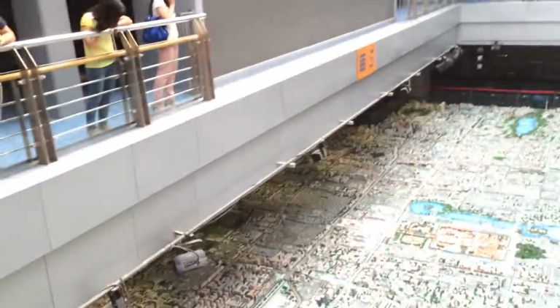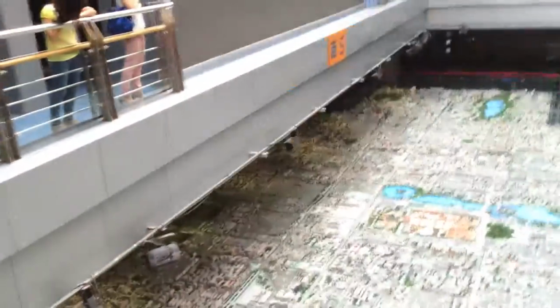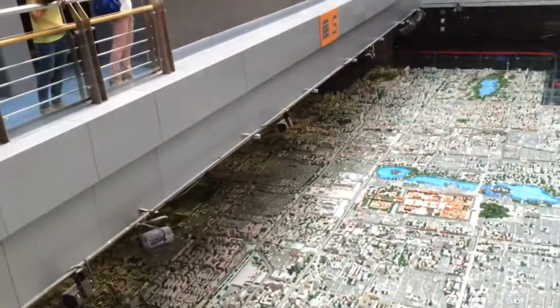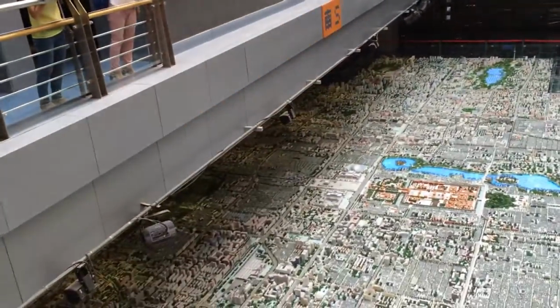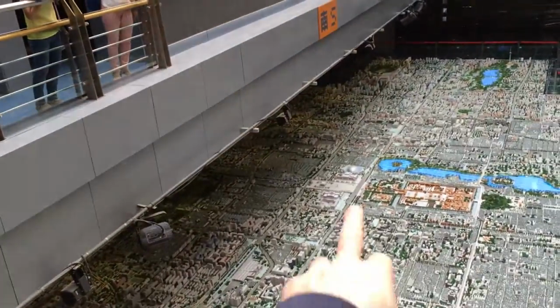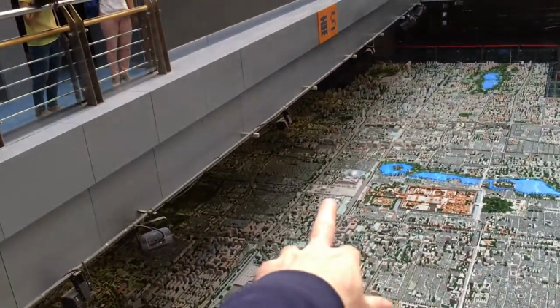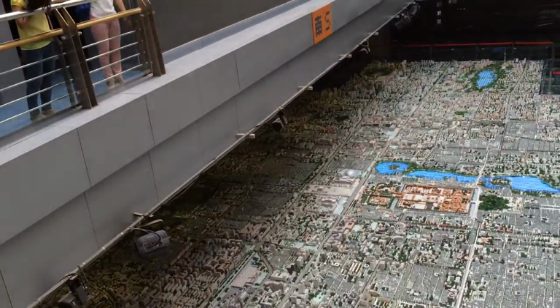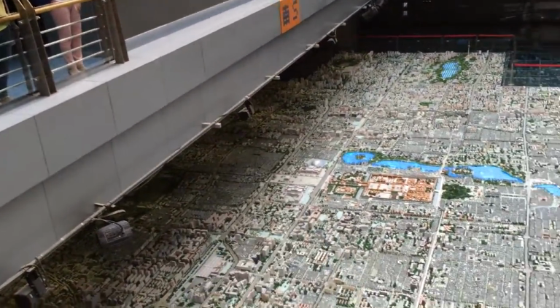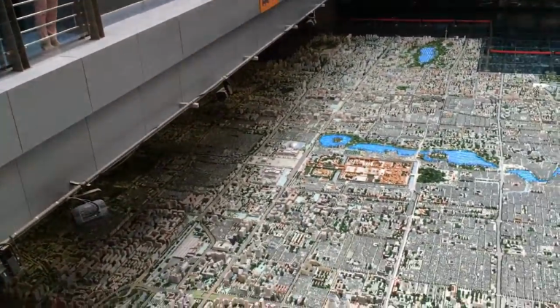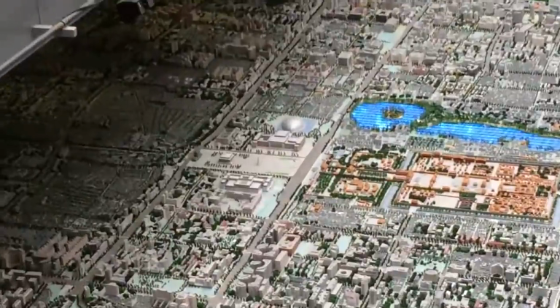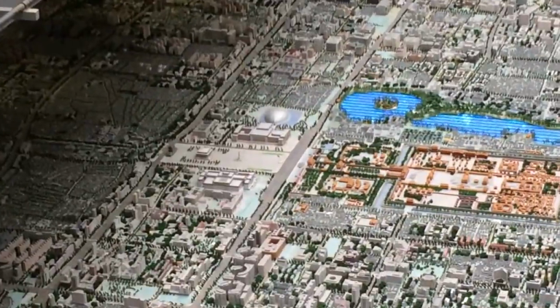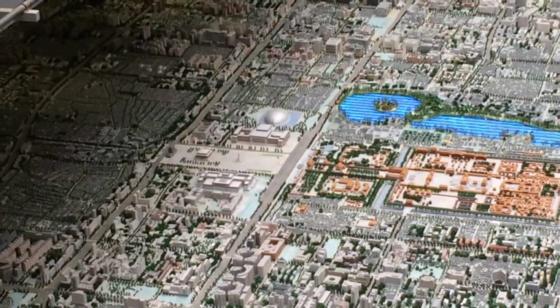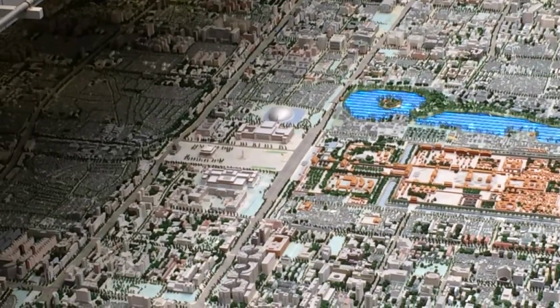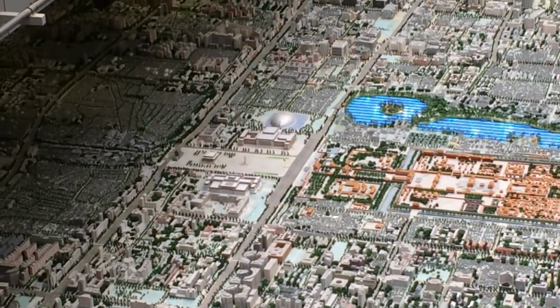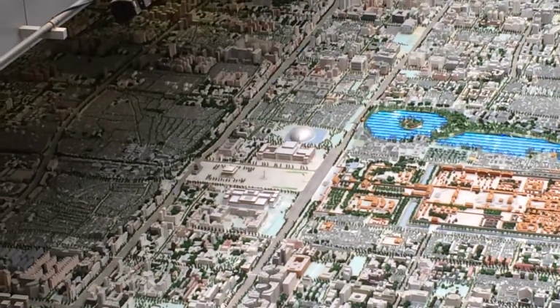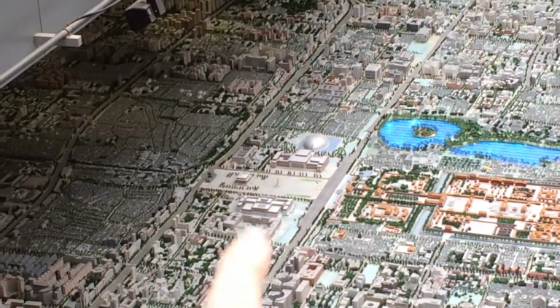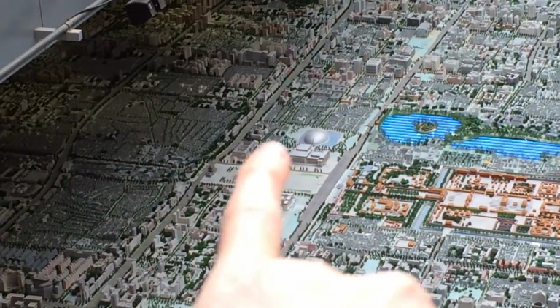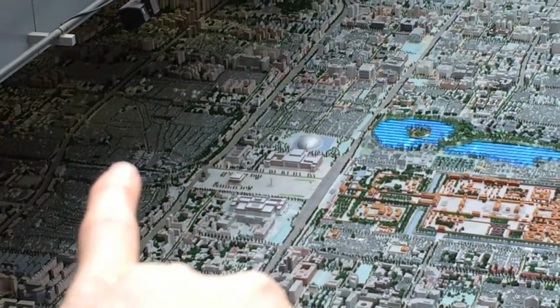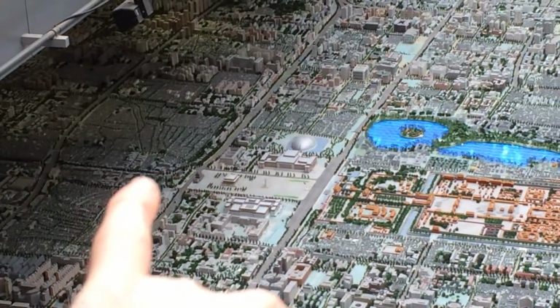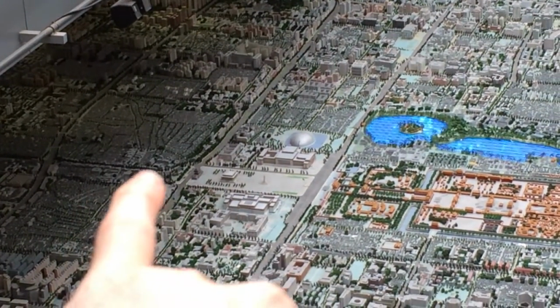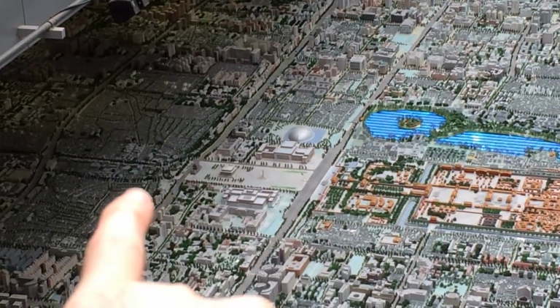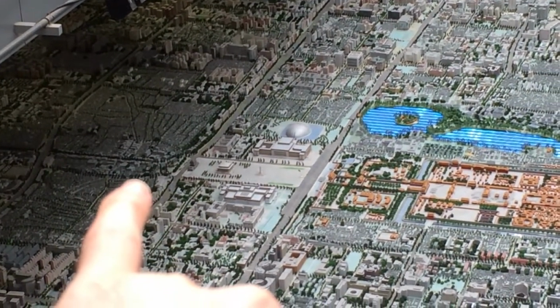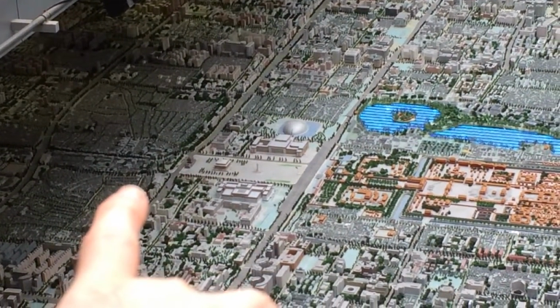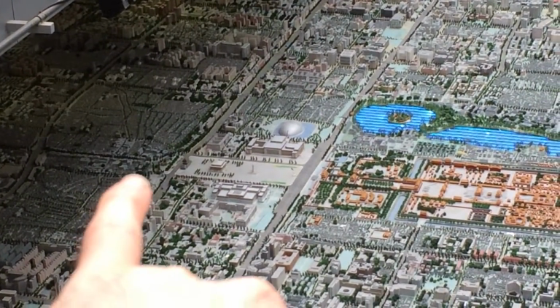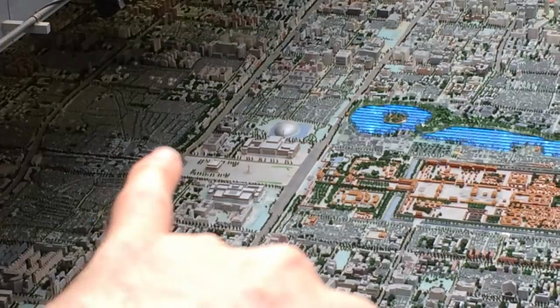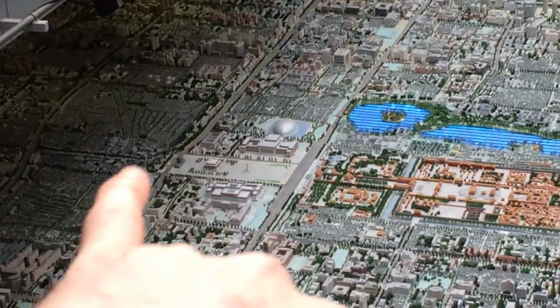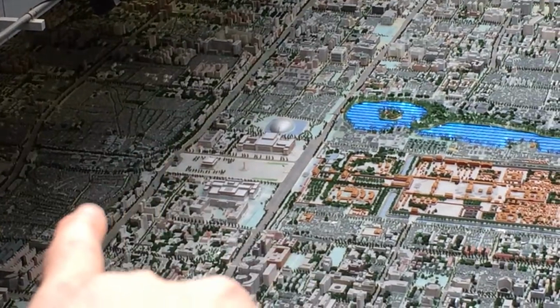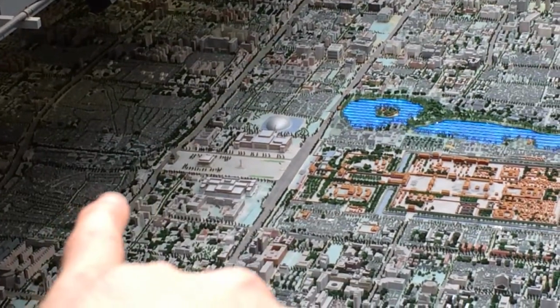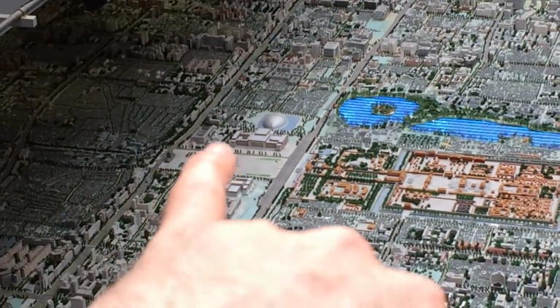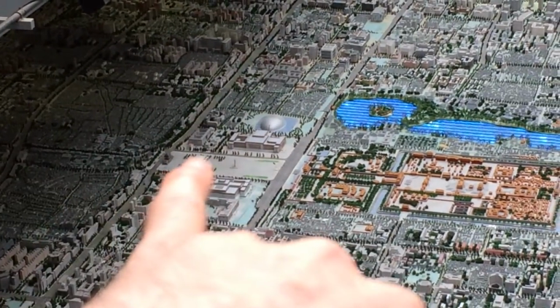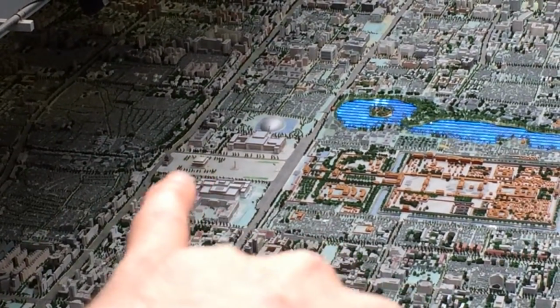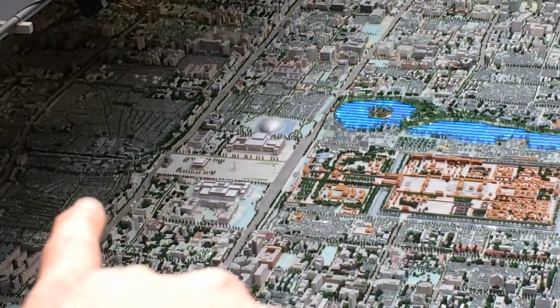Tiananmen Square is here. We're down here just off Tiananmen — Mao's mausoleum is there.